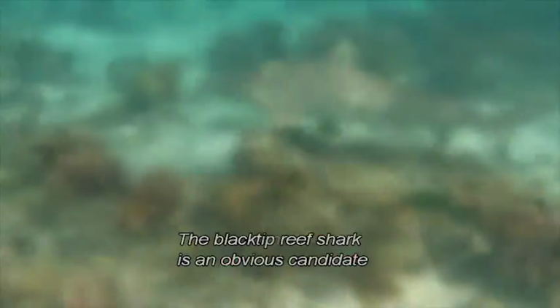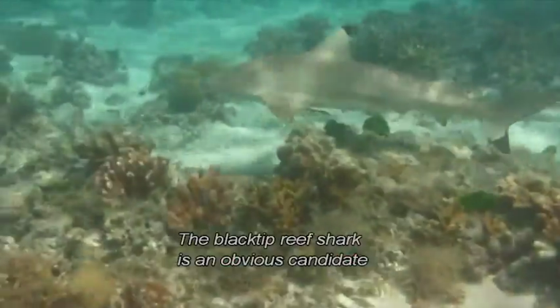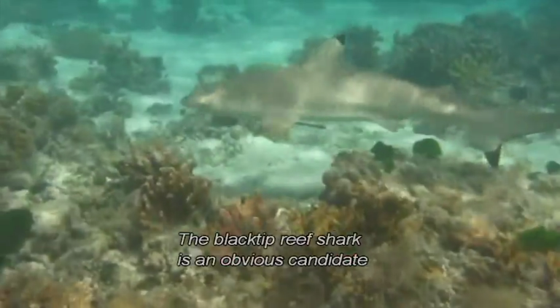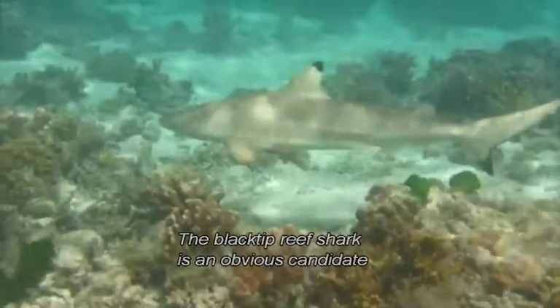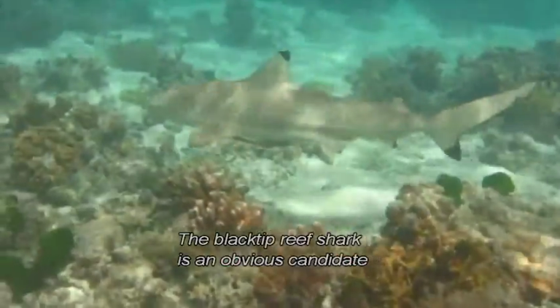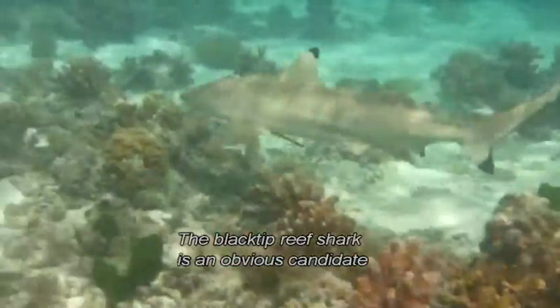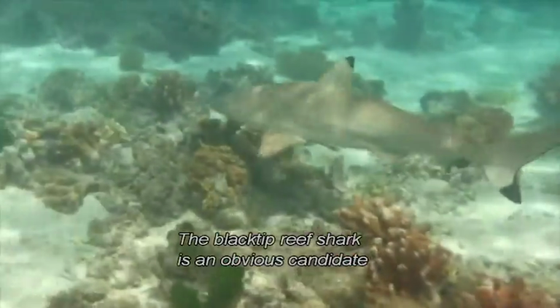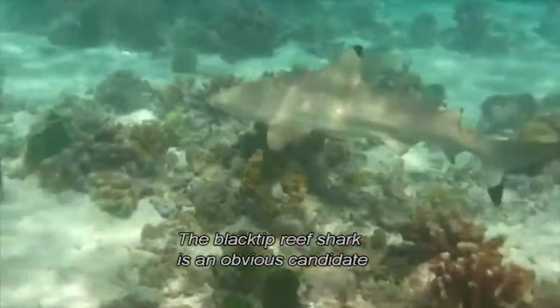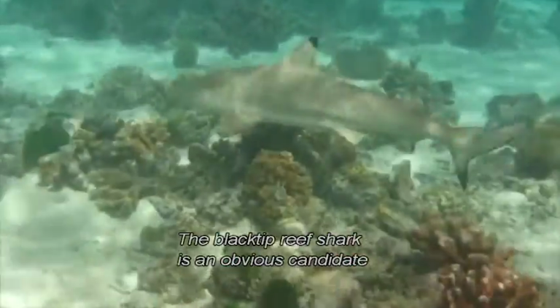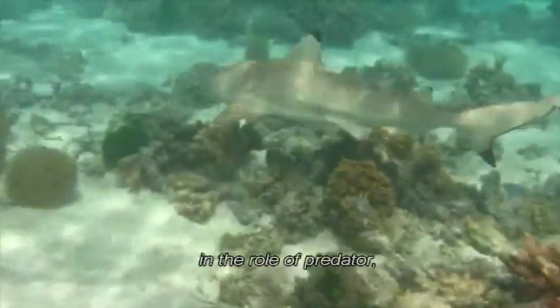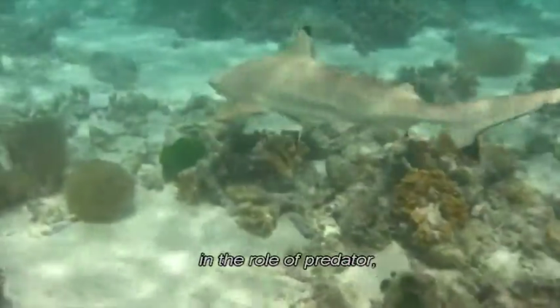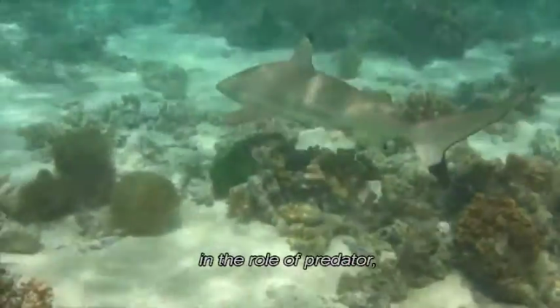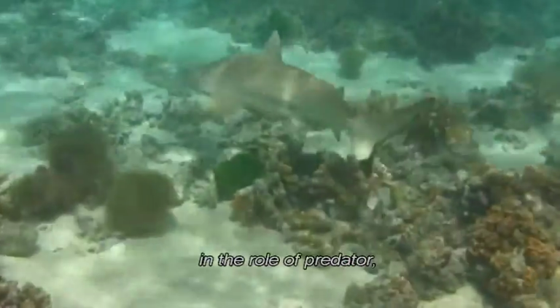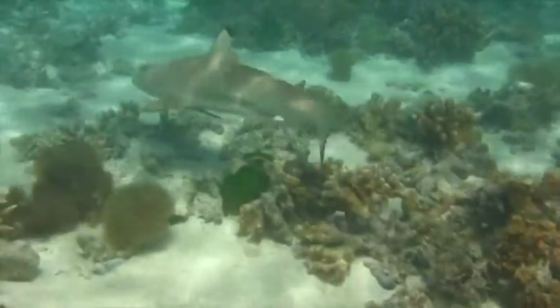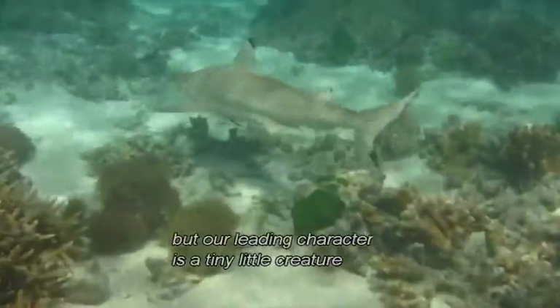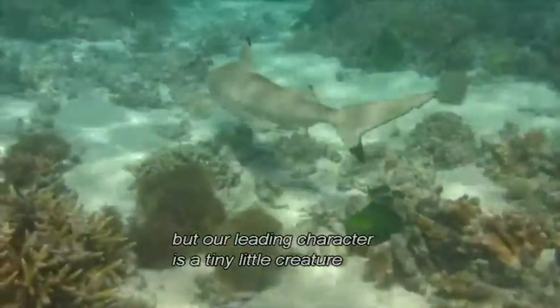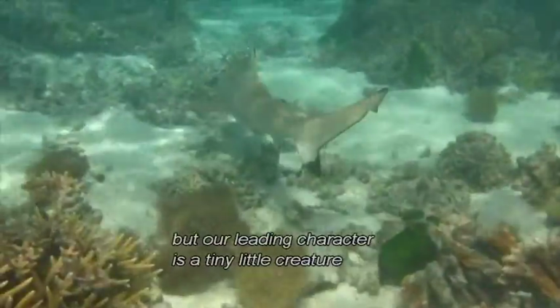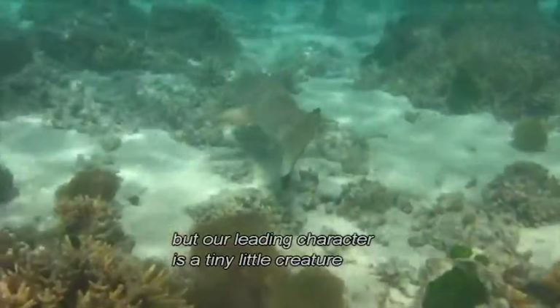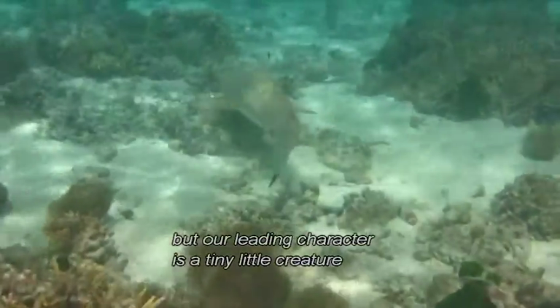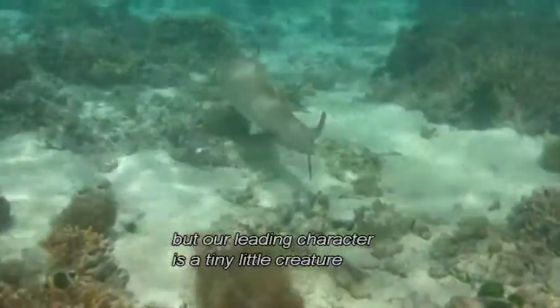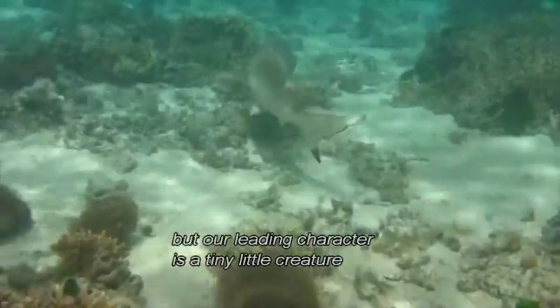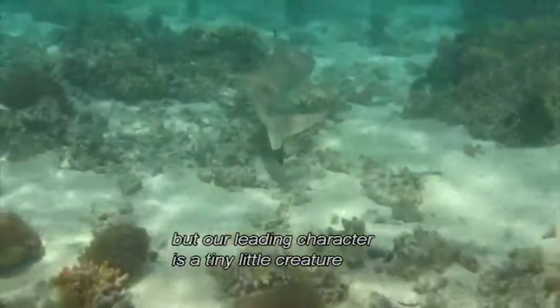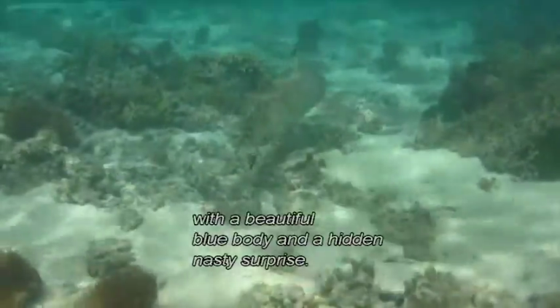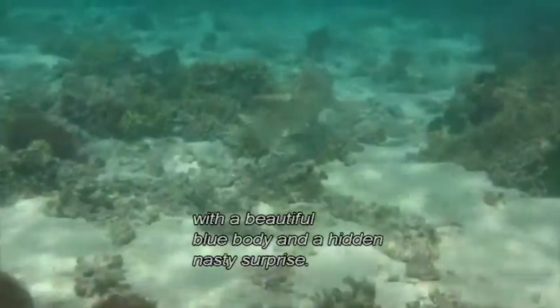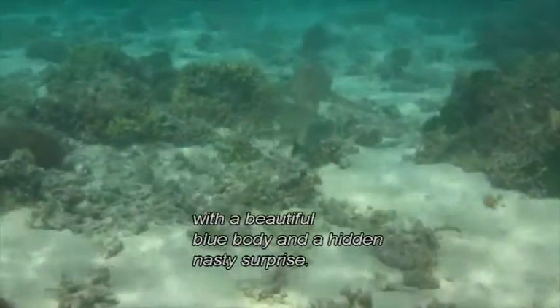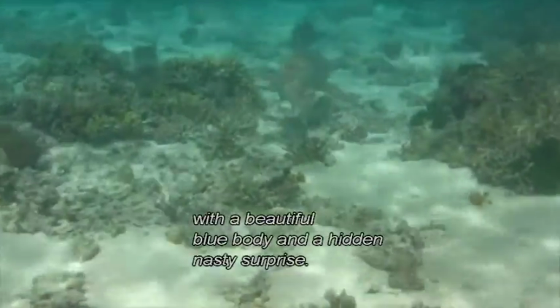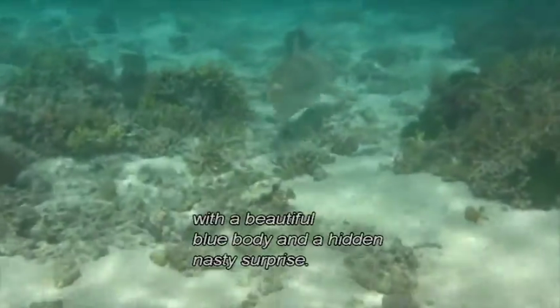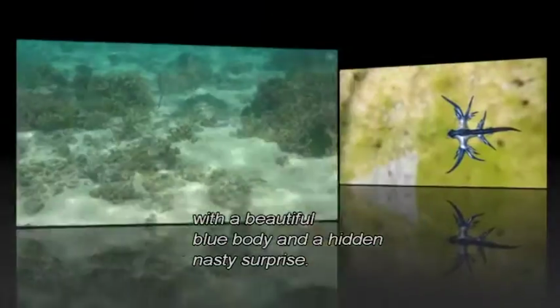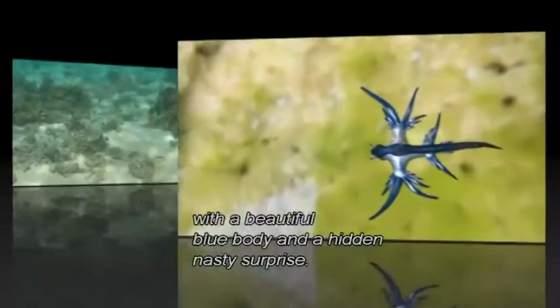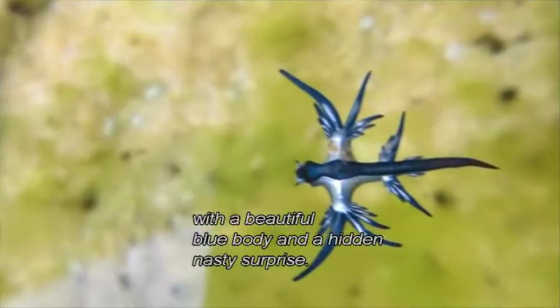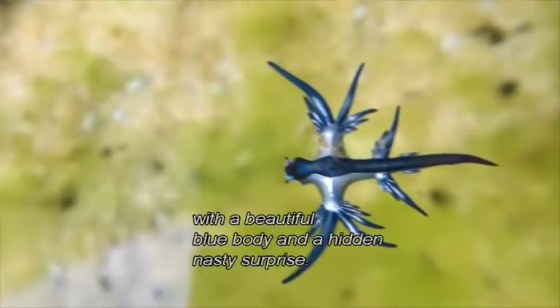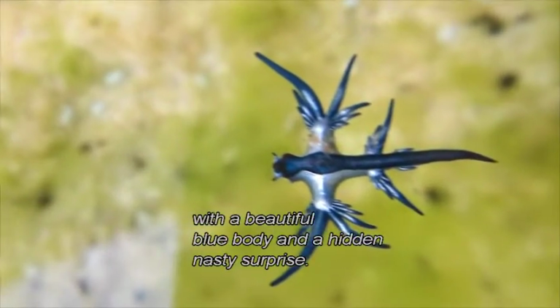The blacktip reef shark is an obvious candidate in the role of predator, but our leading character is a tiny little creature with a beautiful blue body and a hidden nasty surprise.